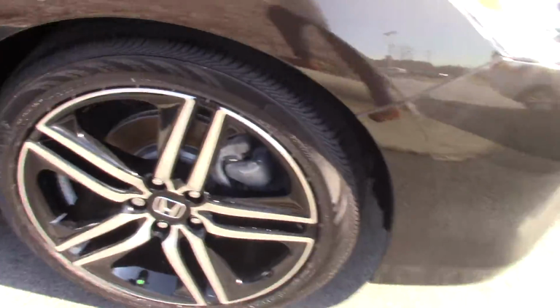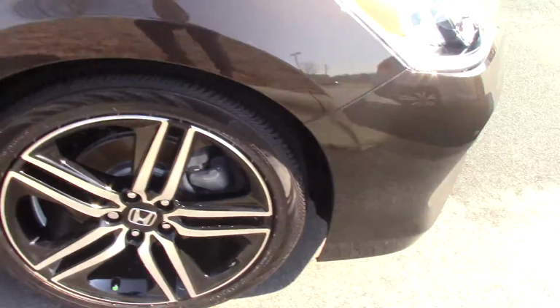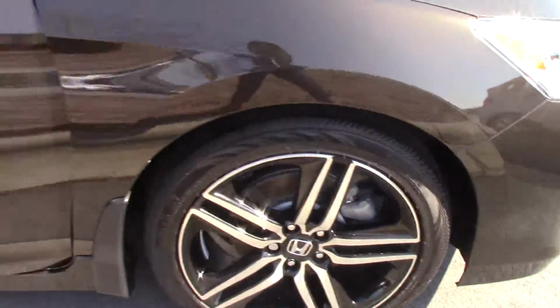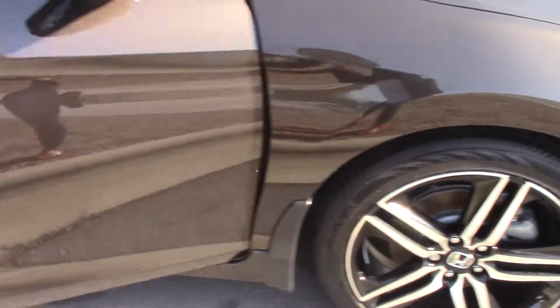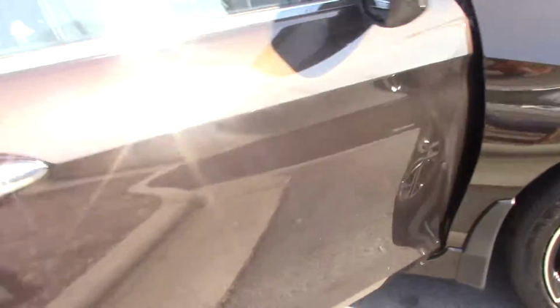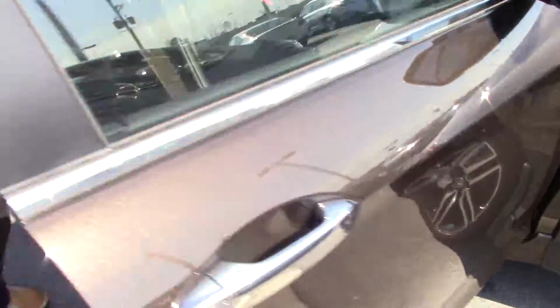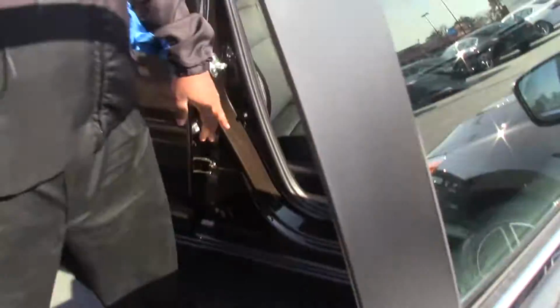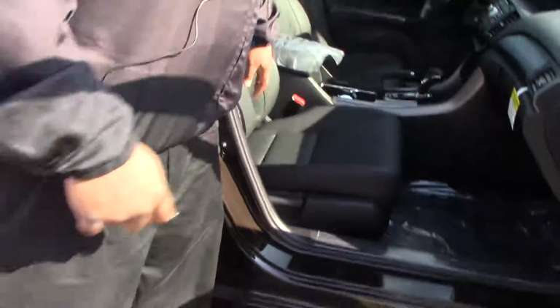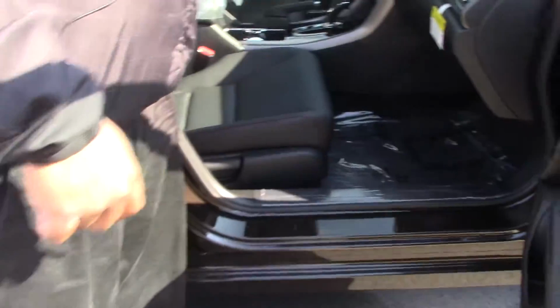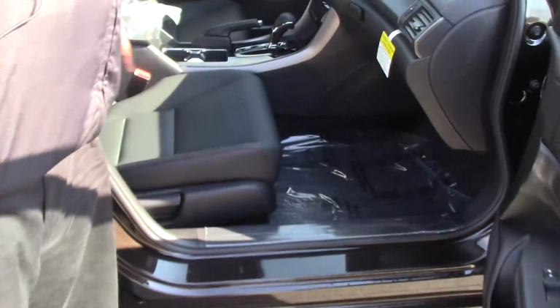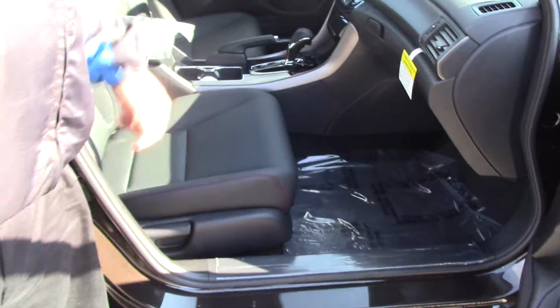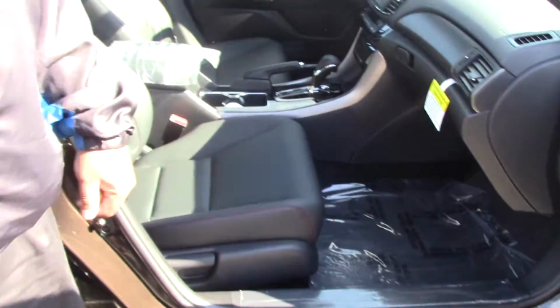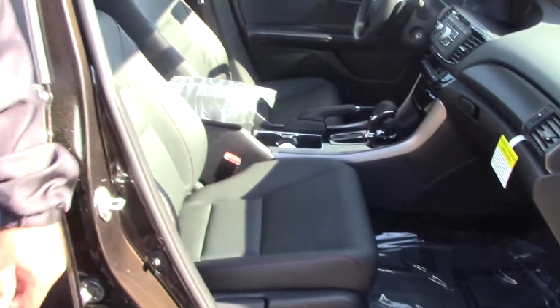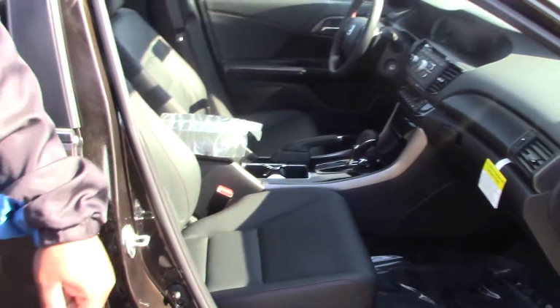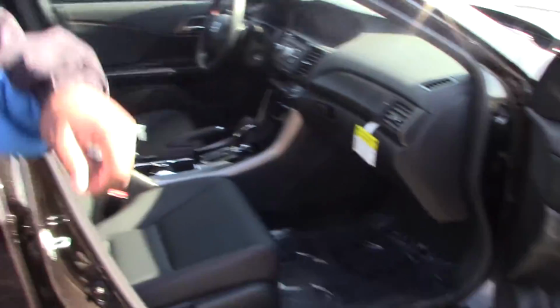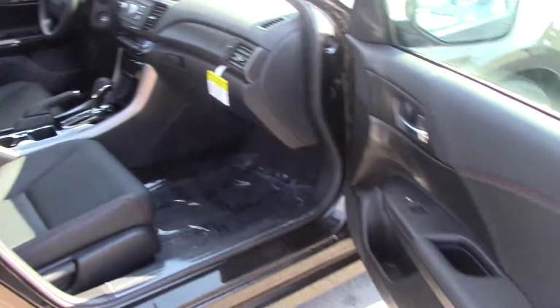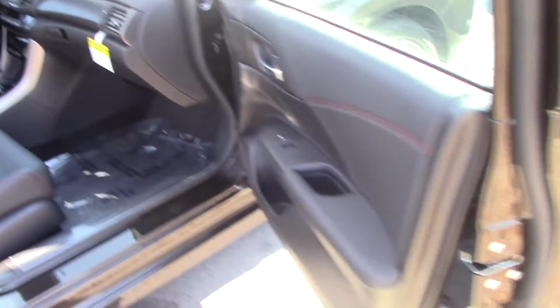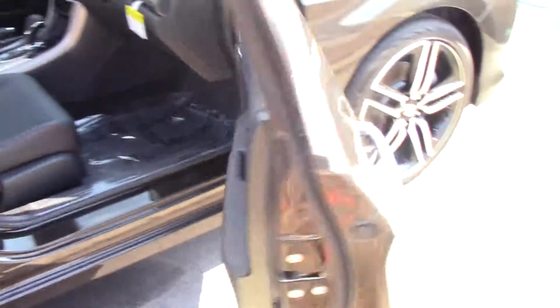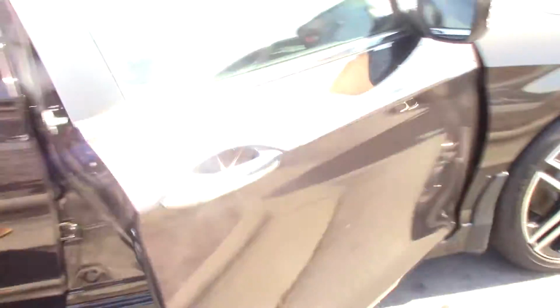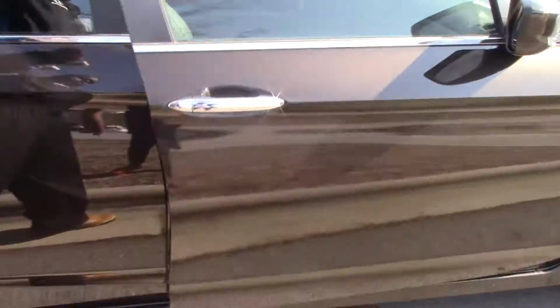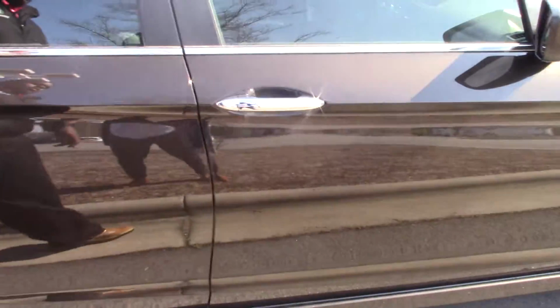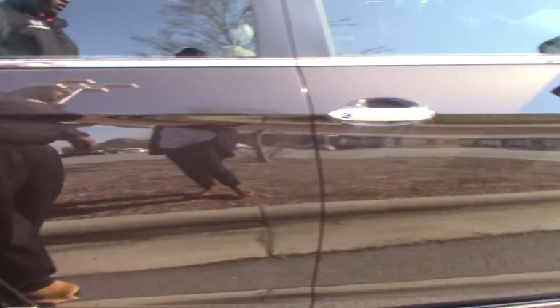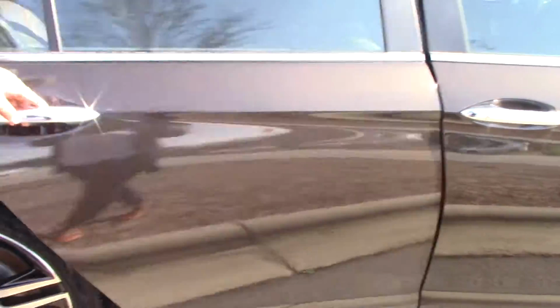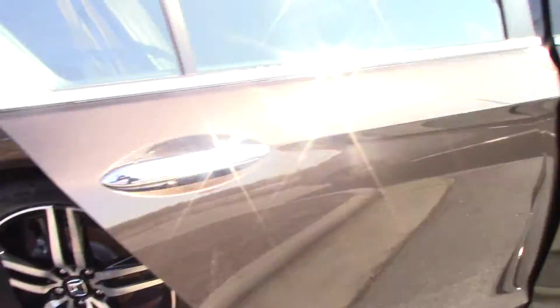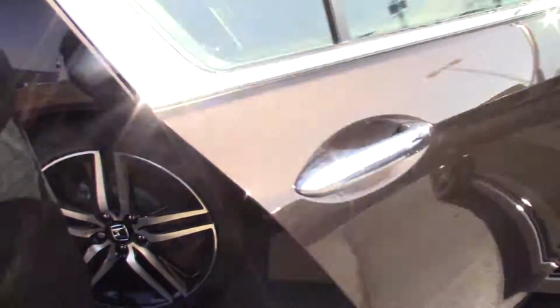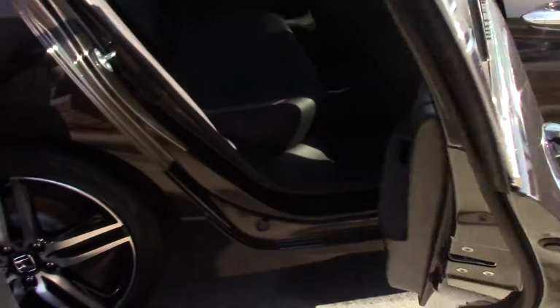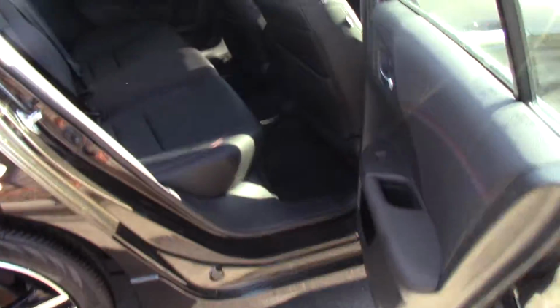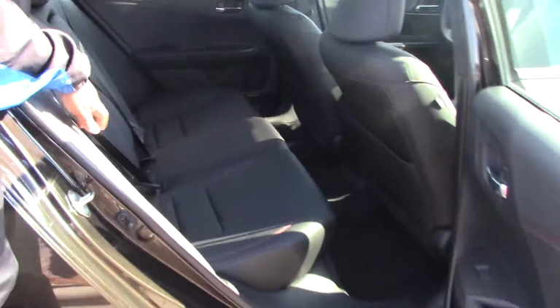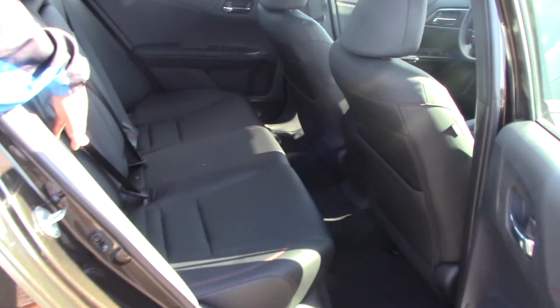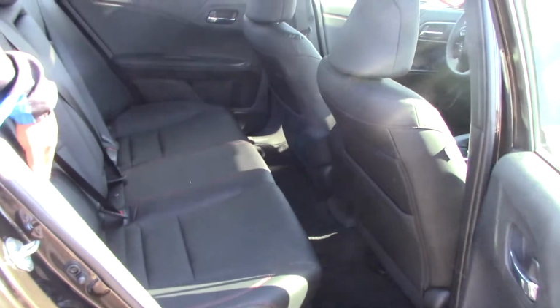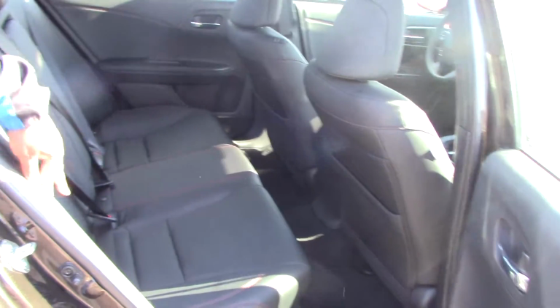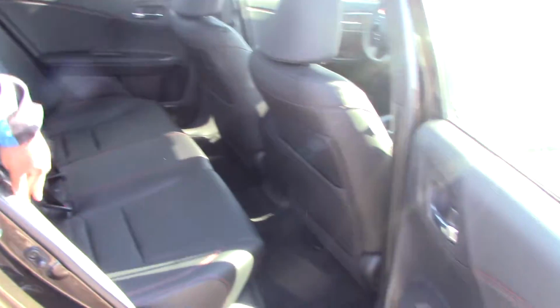What makes this car a special edition are the leather heated seats in here. The back seats are also leather seats with the red stitching.